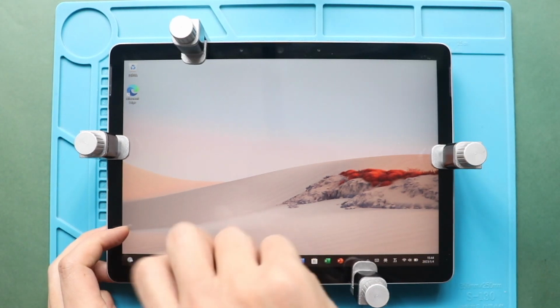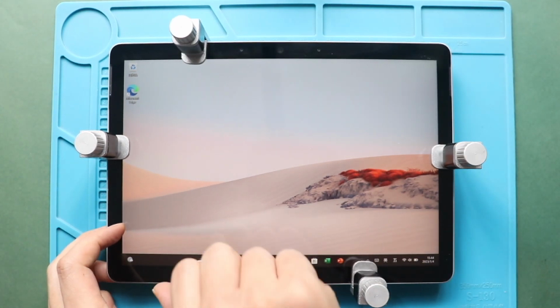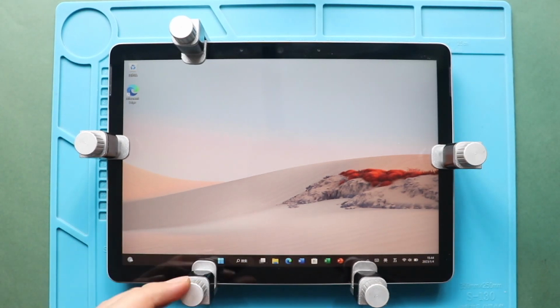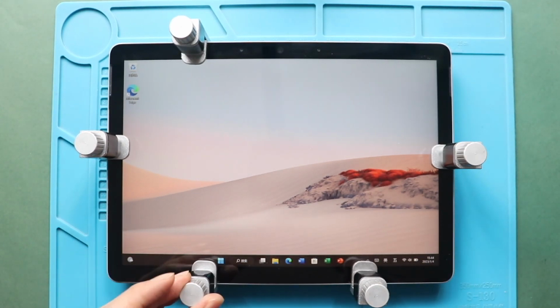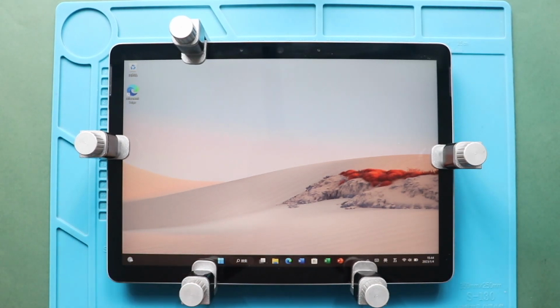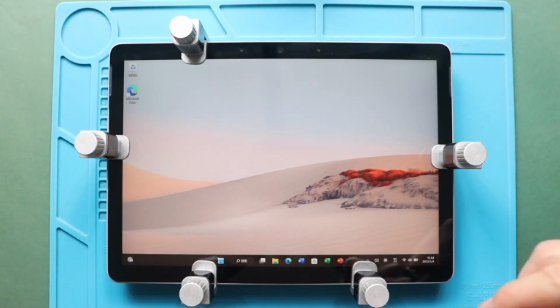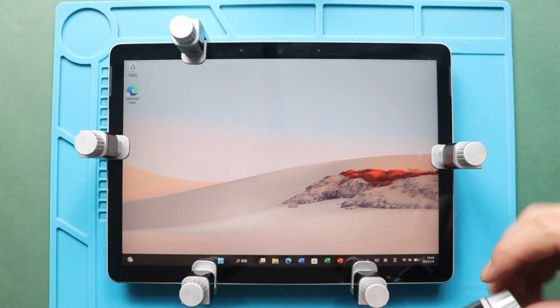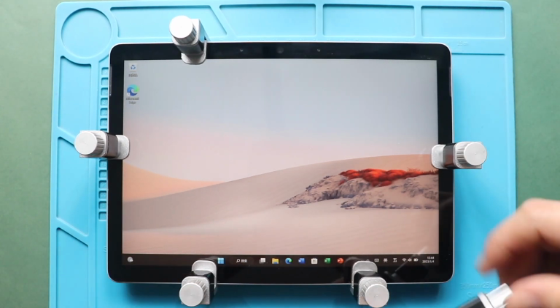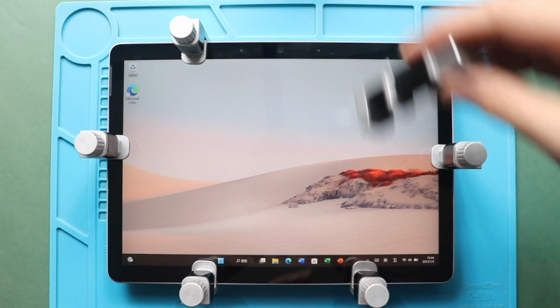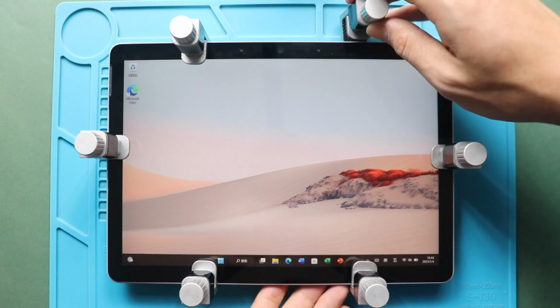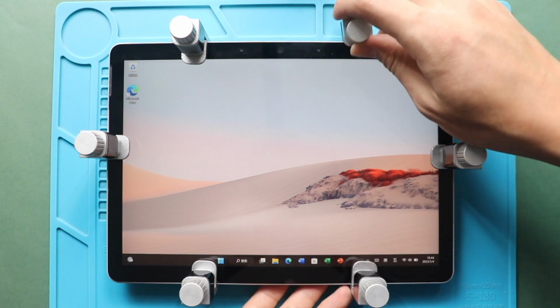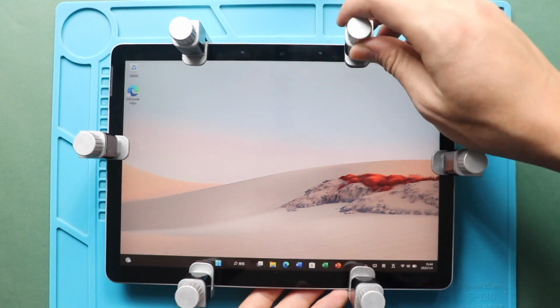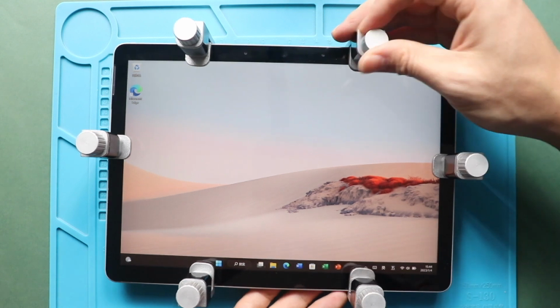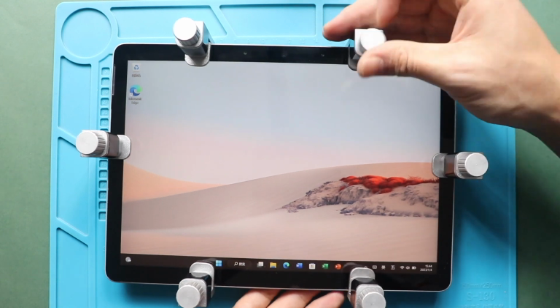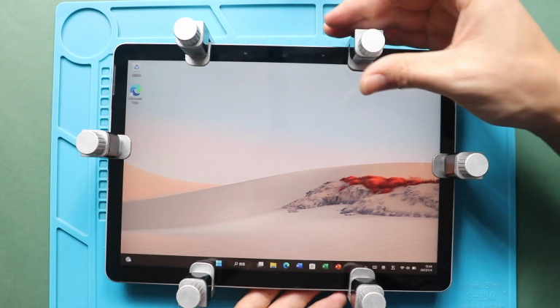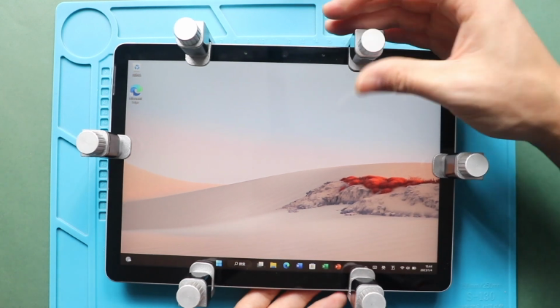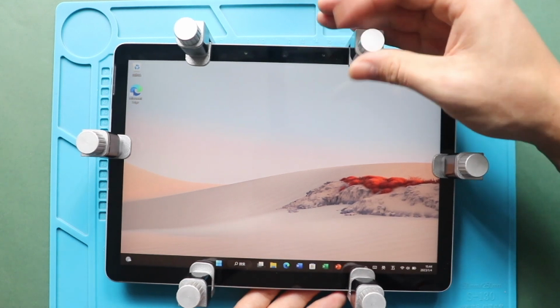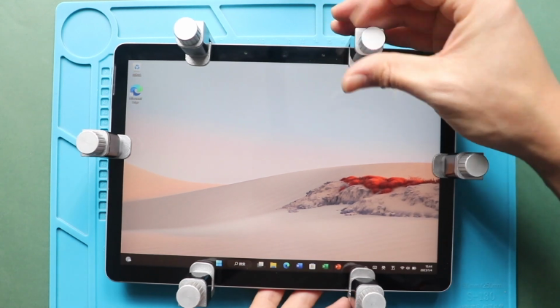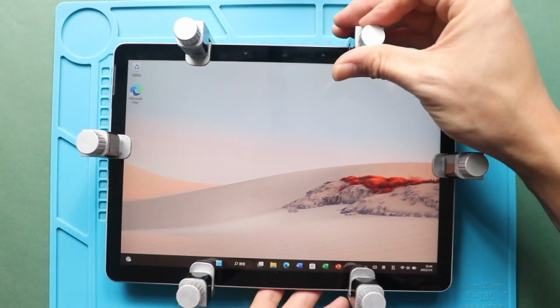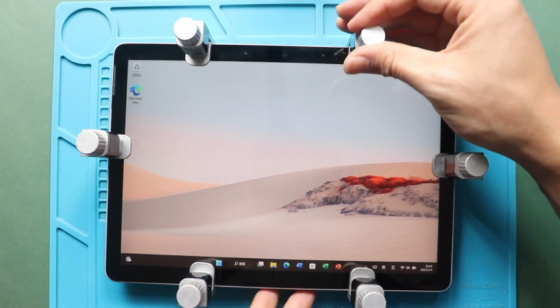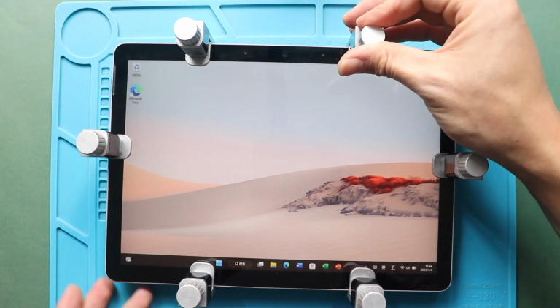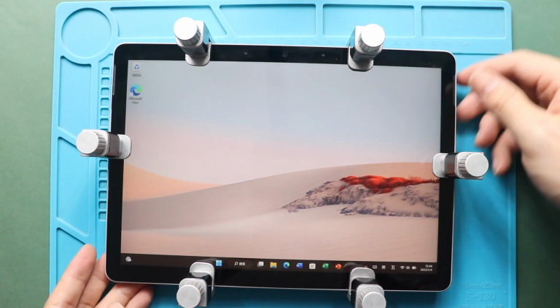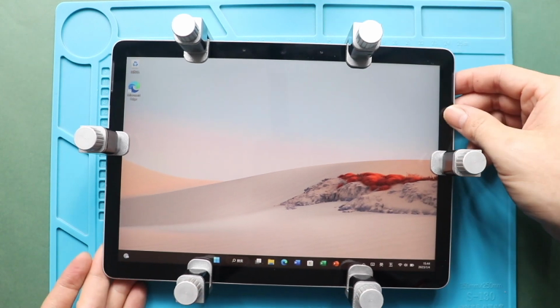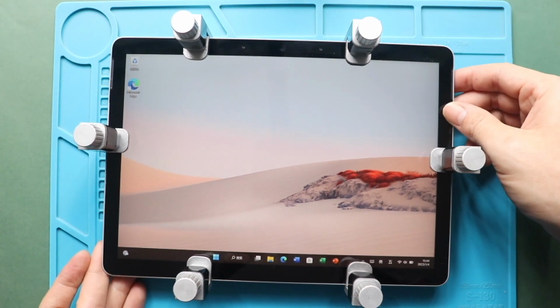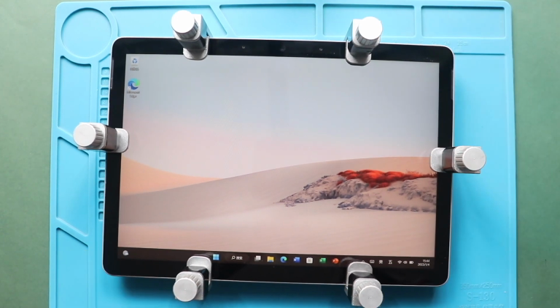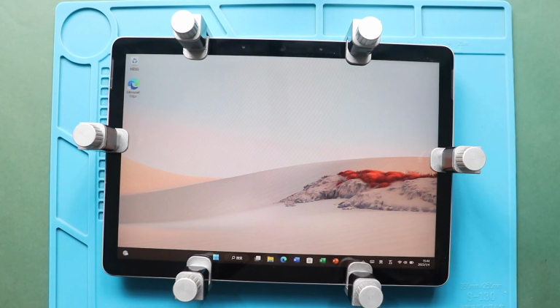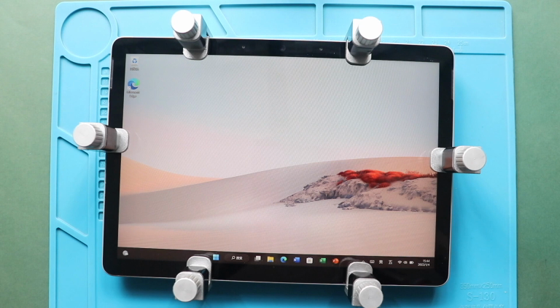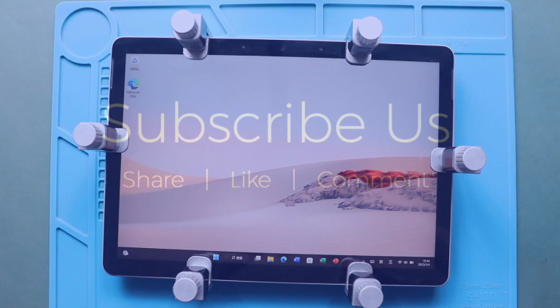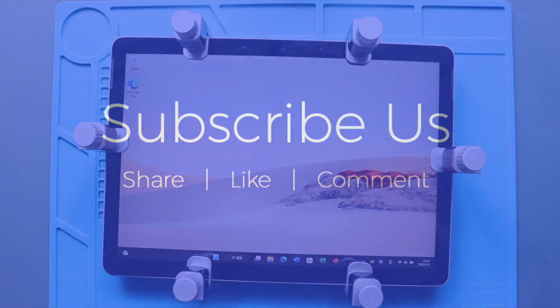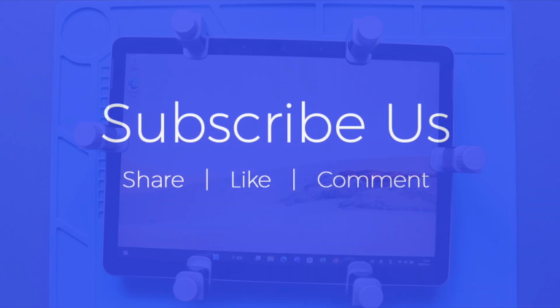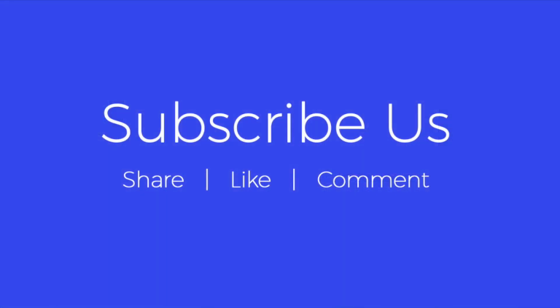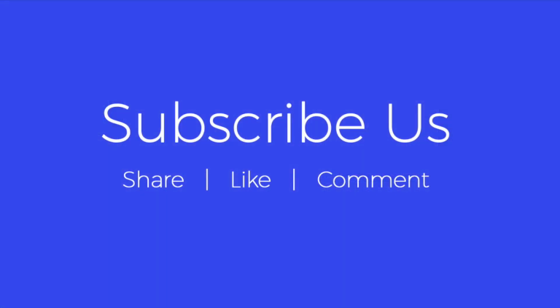Hope you have enjoyed the replacement guide. Let us know if you have any questions. Please like, share and comment on our videos. Hit the subscribe button for more videos.